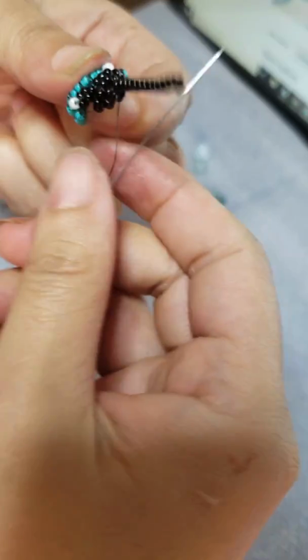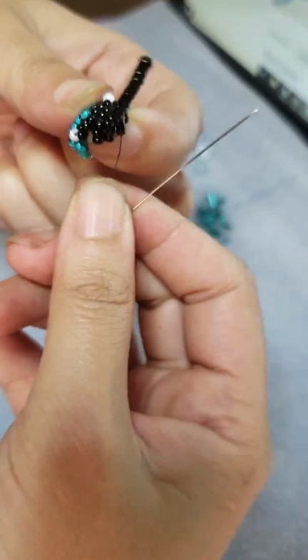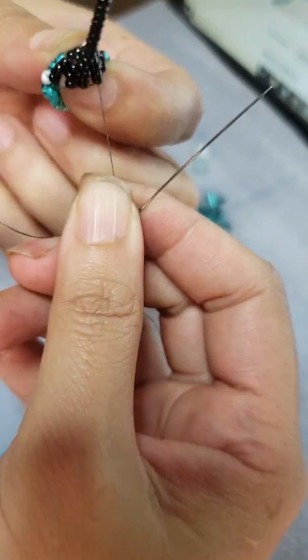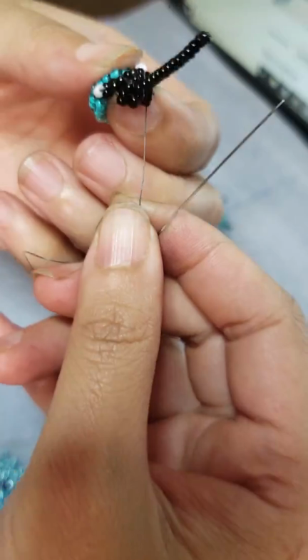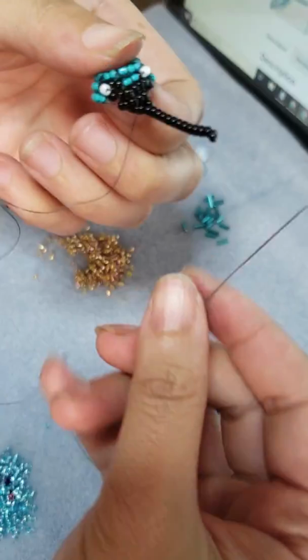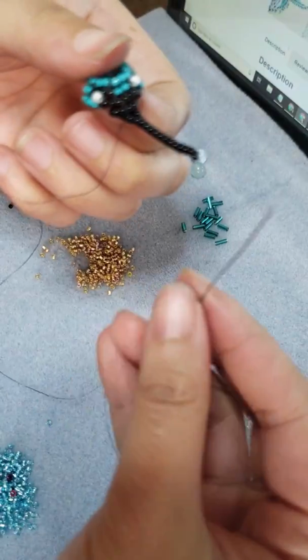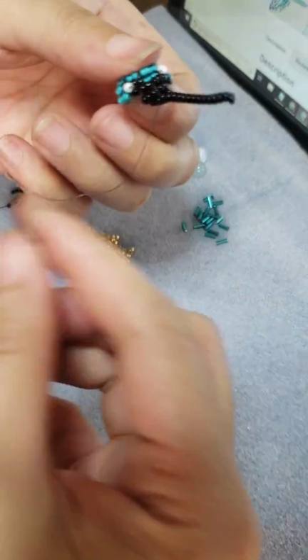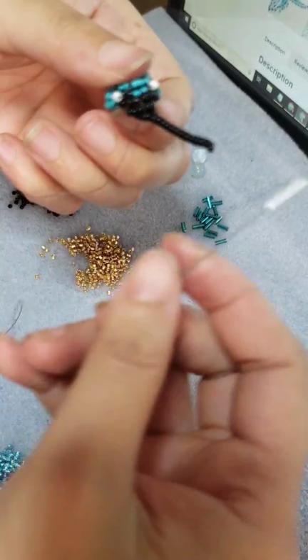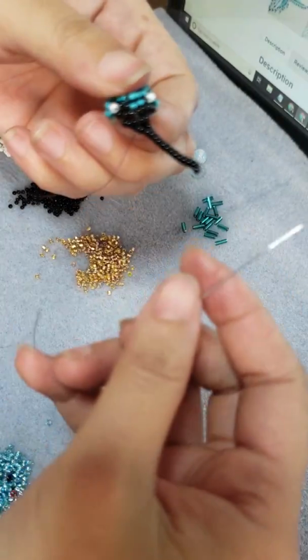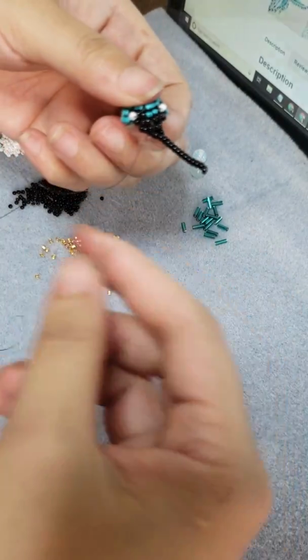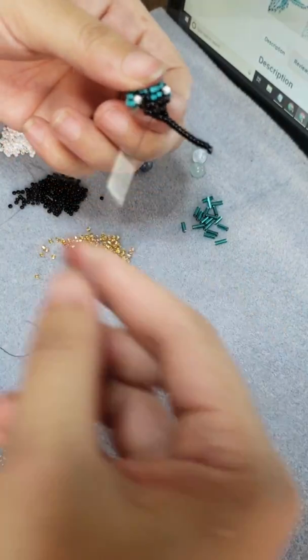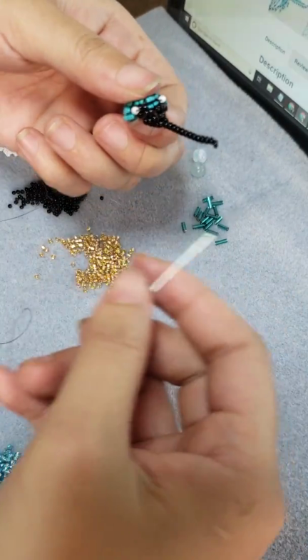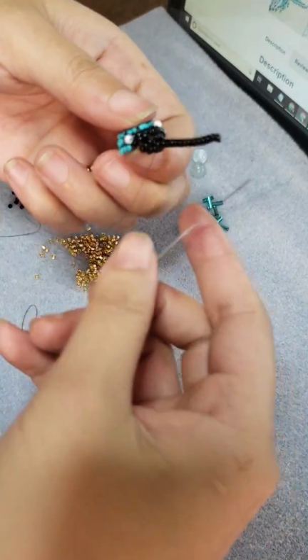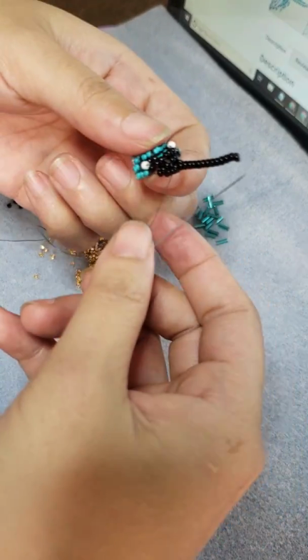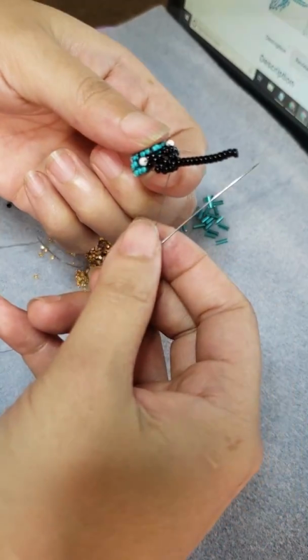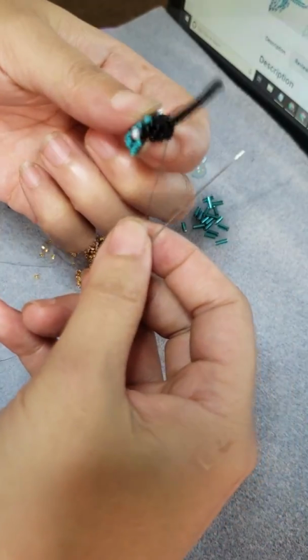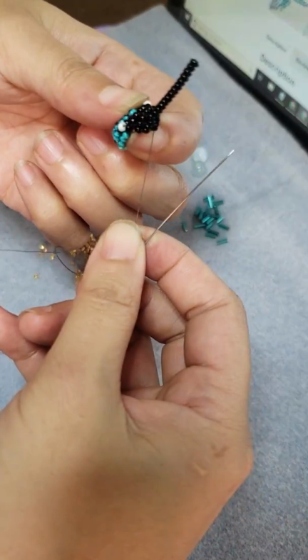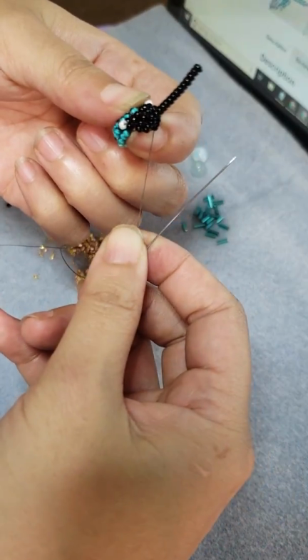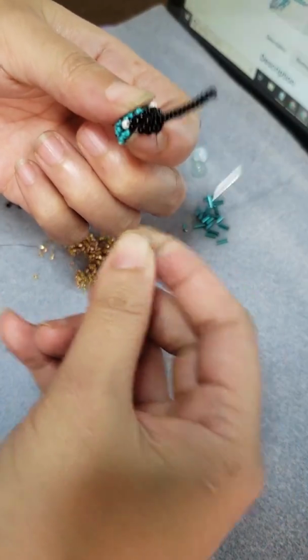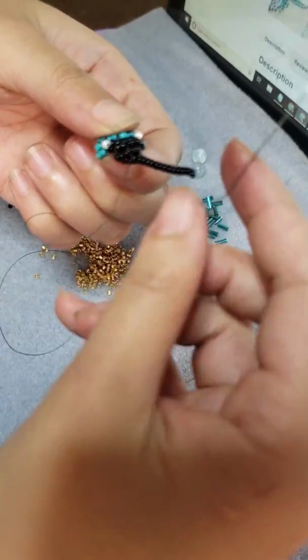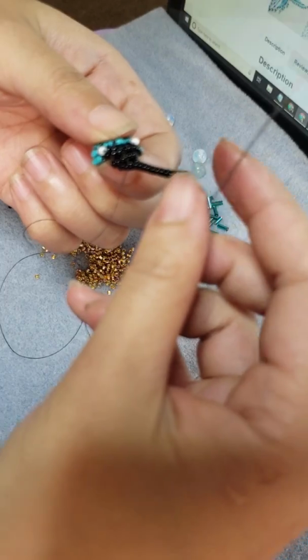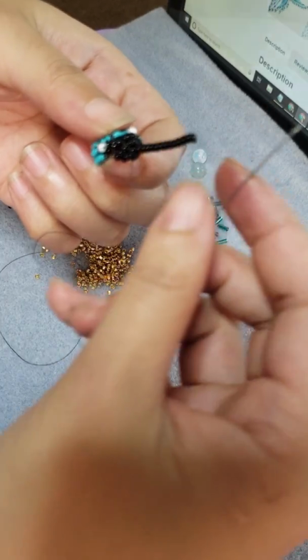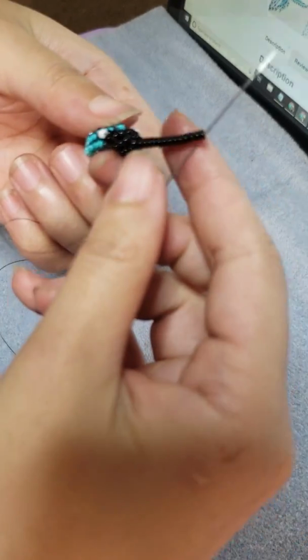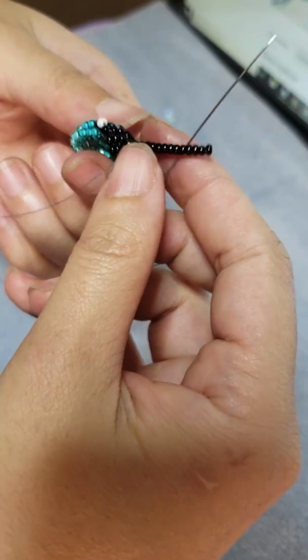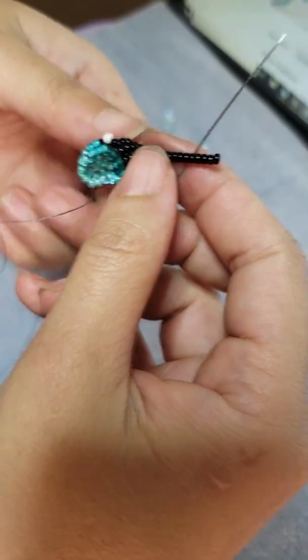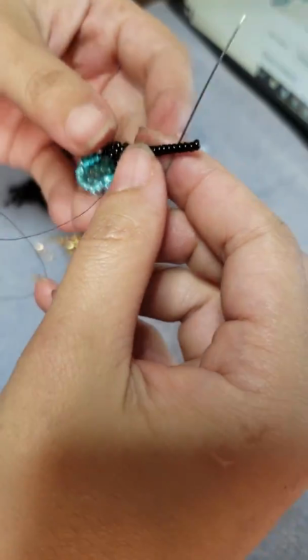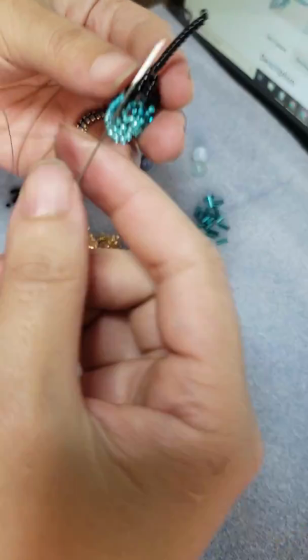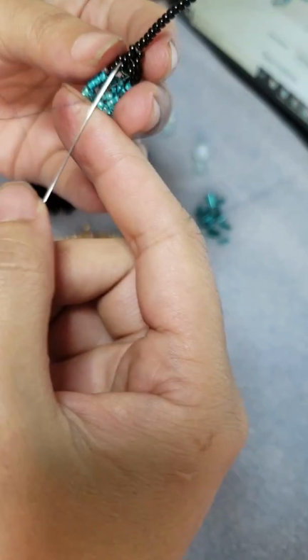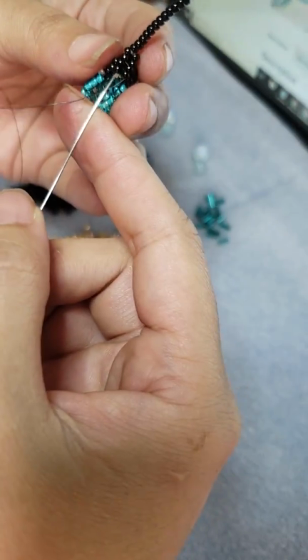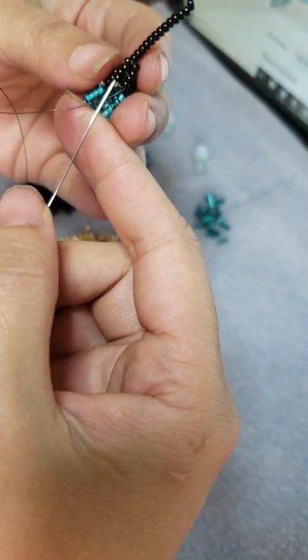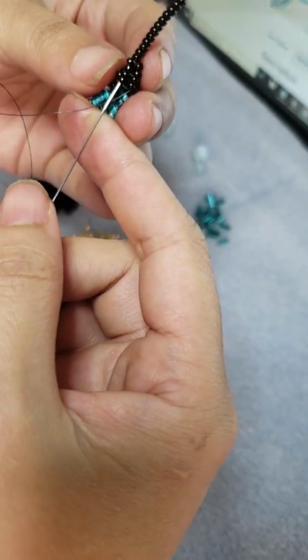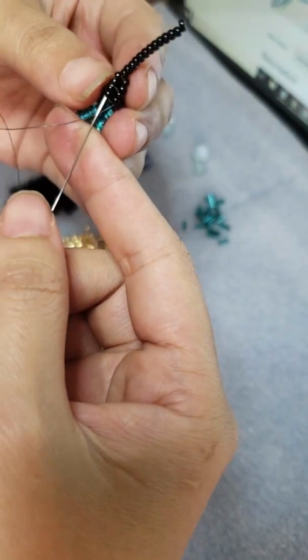Of course I gotta go through it a few times just so it stays upwards and it doesn't sag. So I gotta go through it again here.